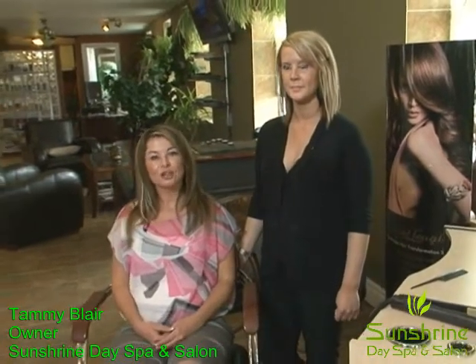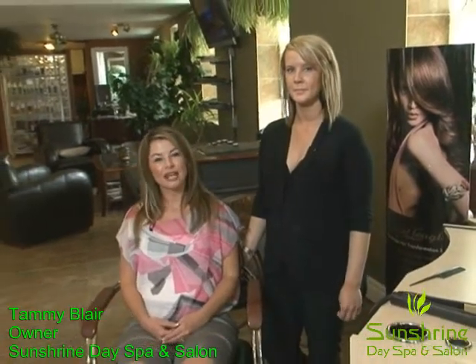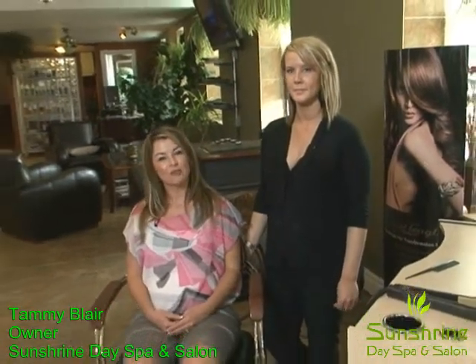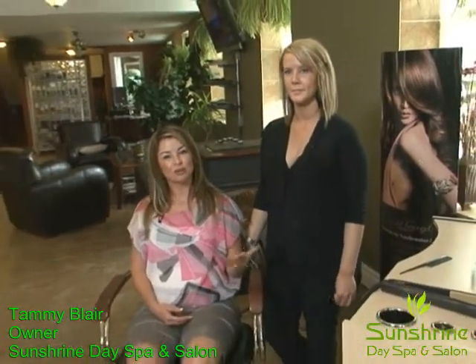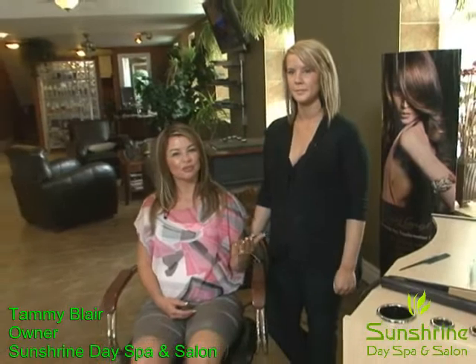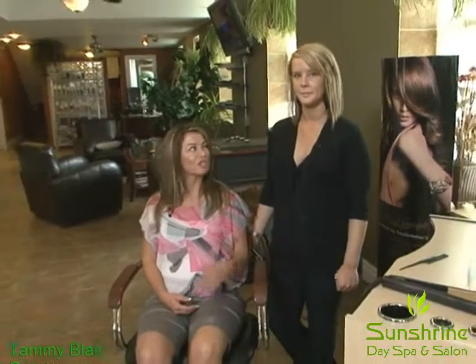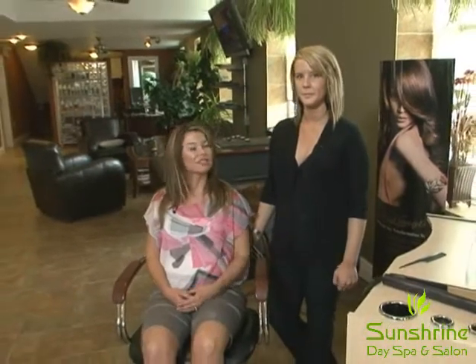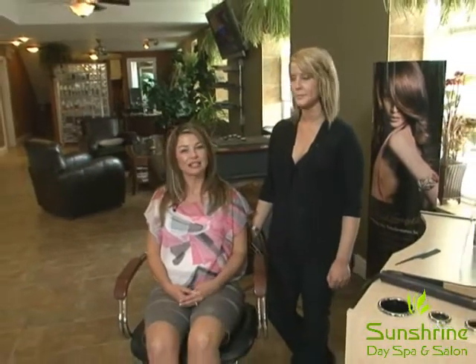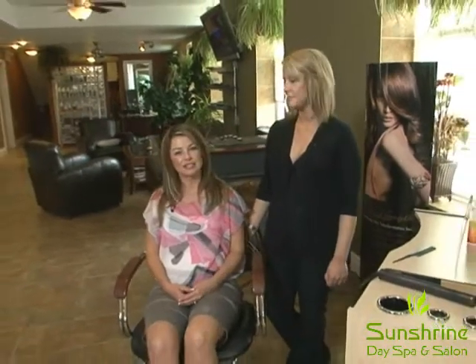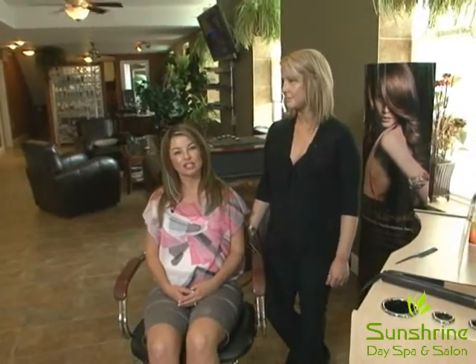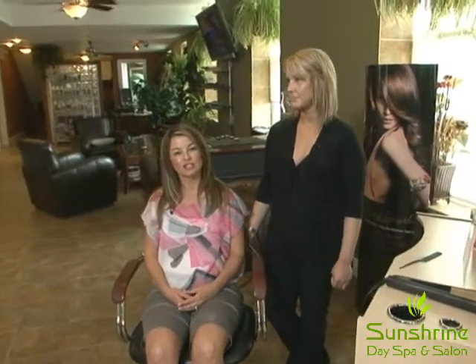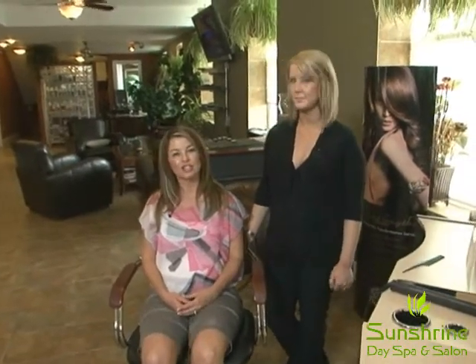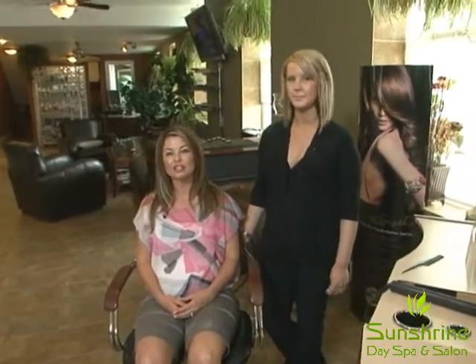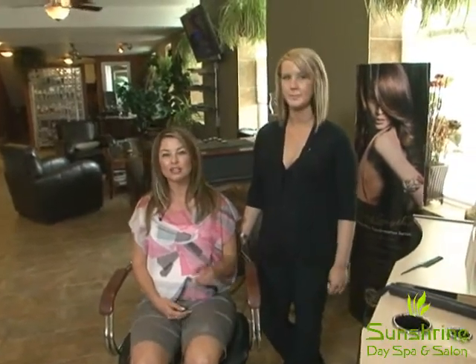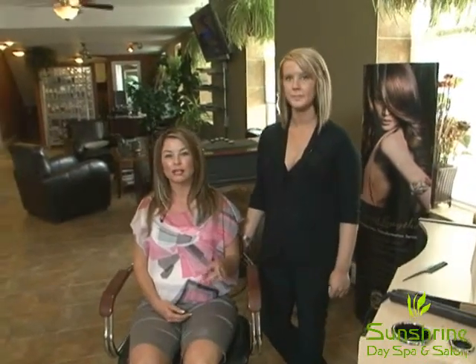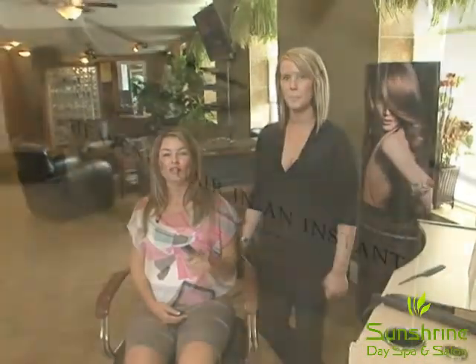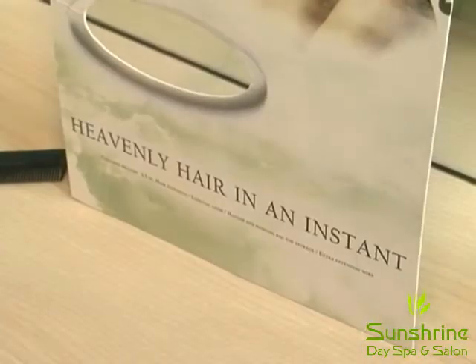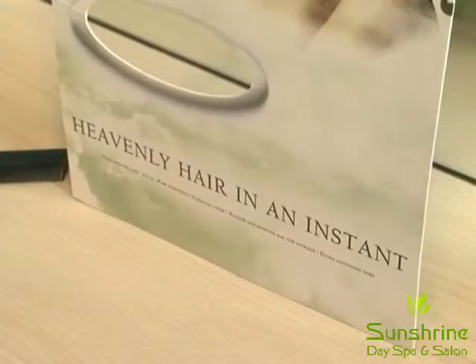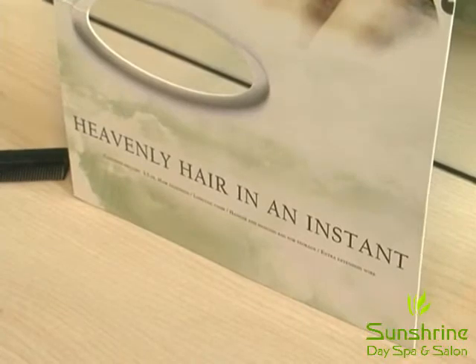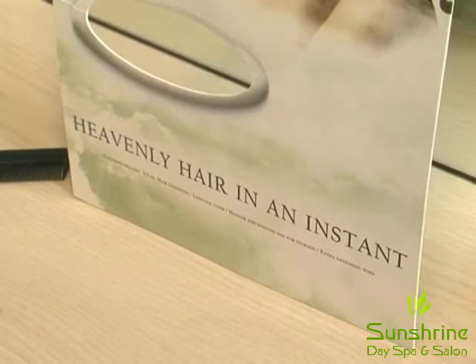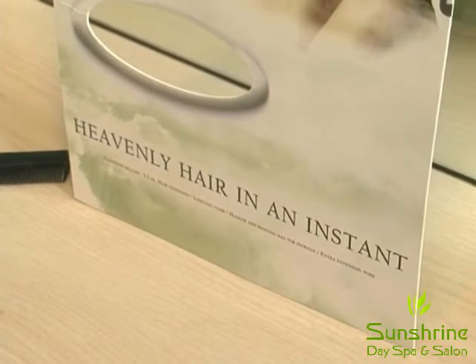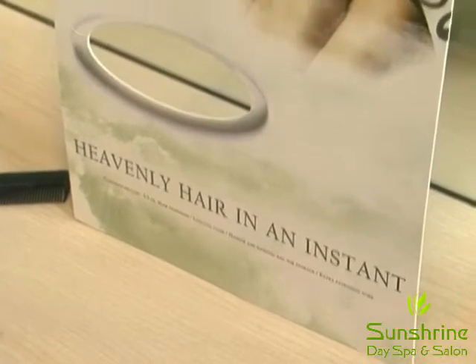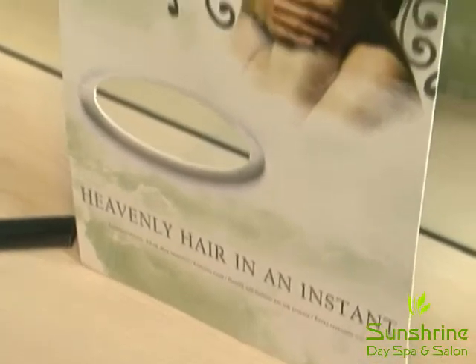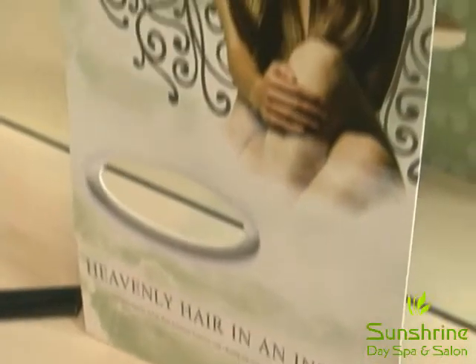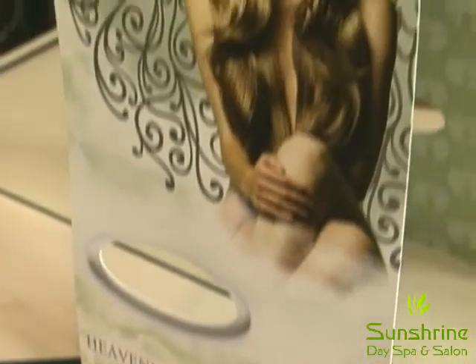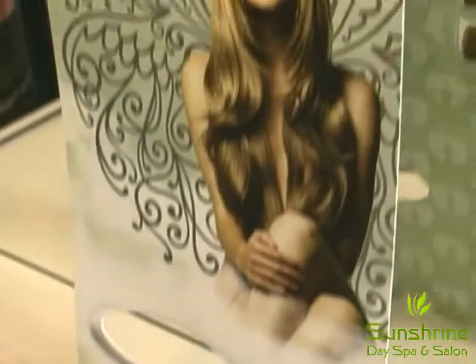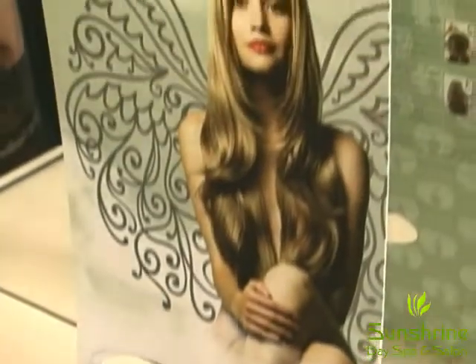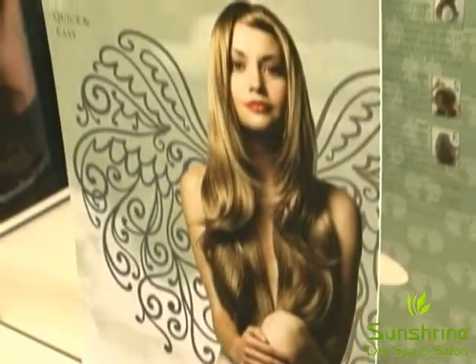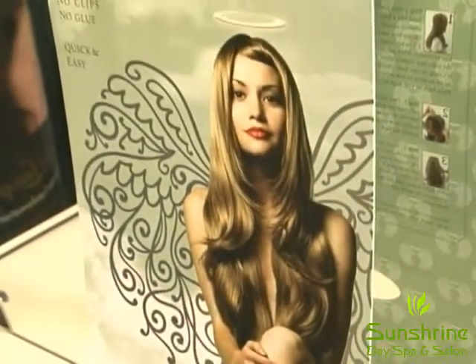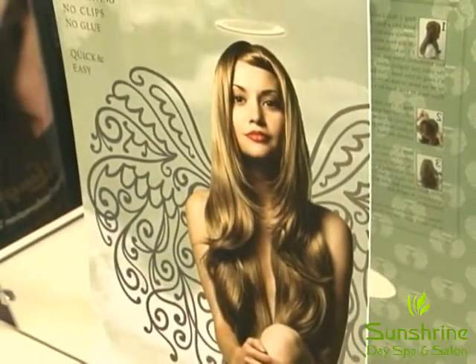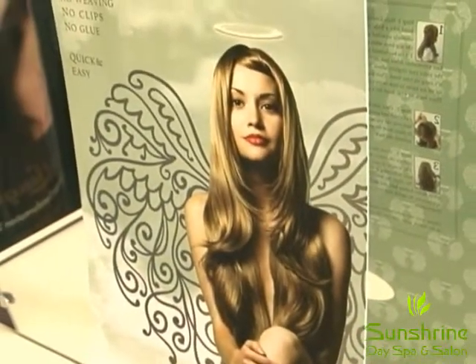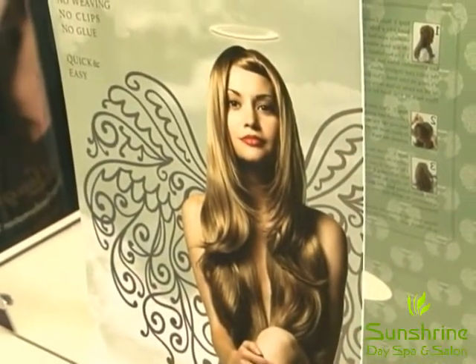So today I'm with Jody Murphy, she's a hairstylist and esthetician here at Sunshine, and she's going to let you in on the latest trend in hair extensions. It's really cool and really fast. Jody, tell us all about them.